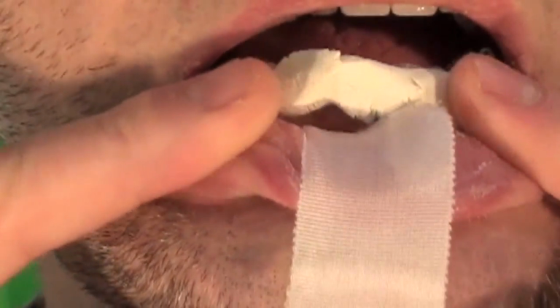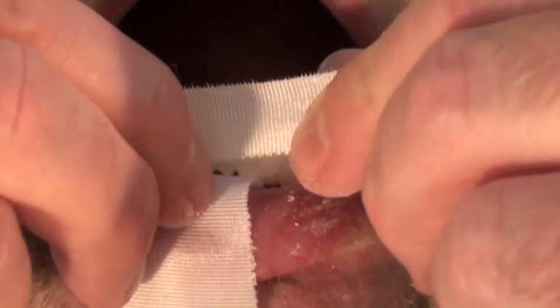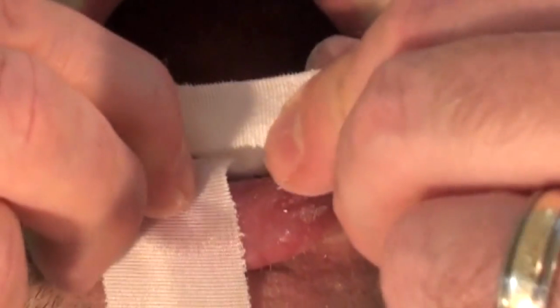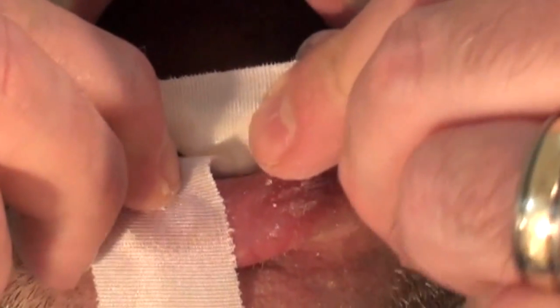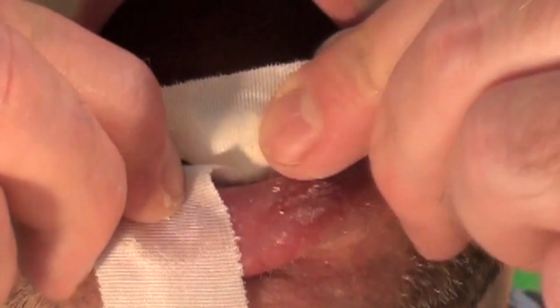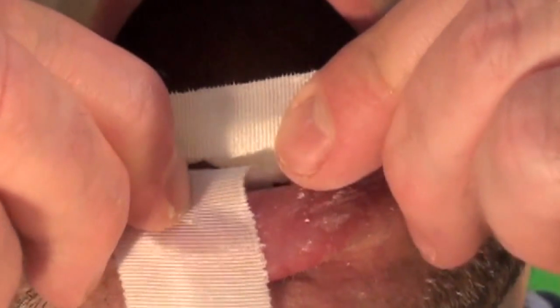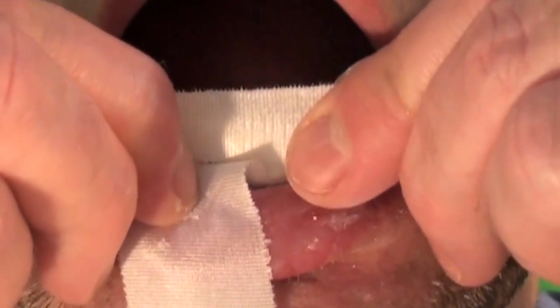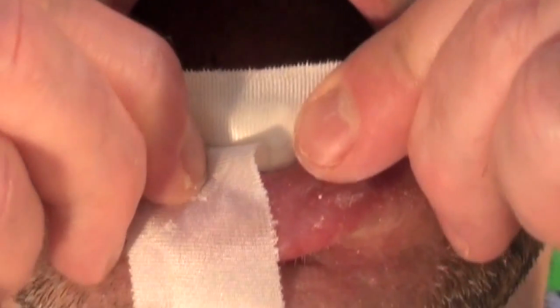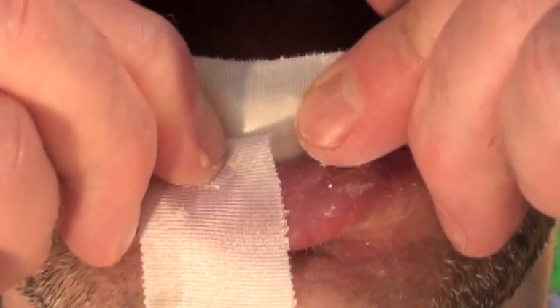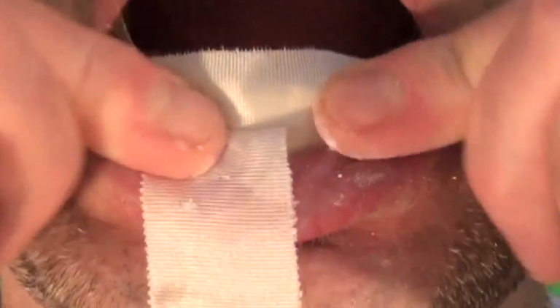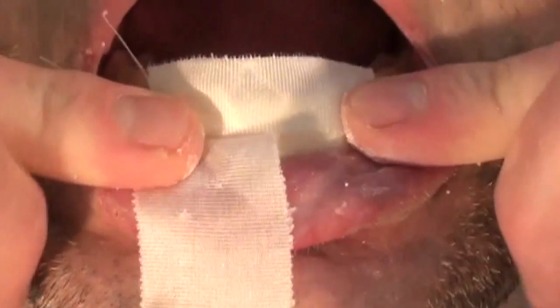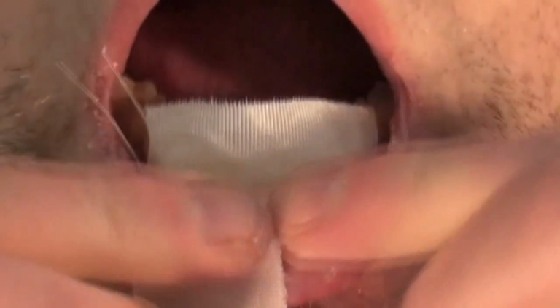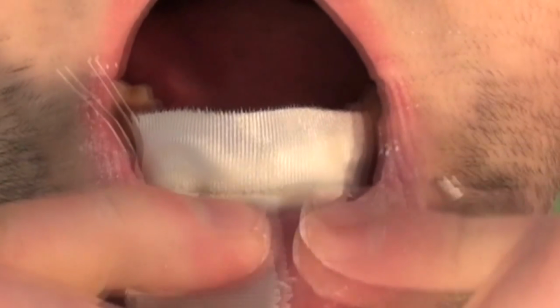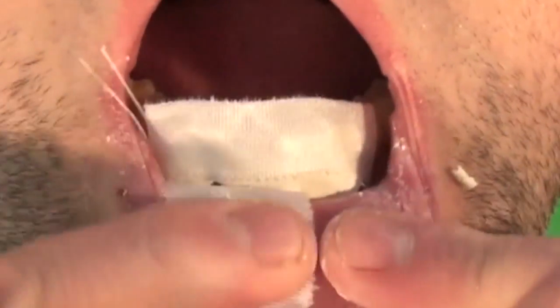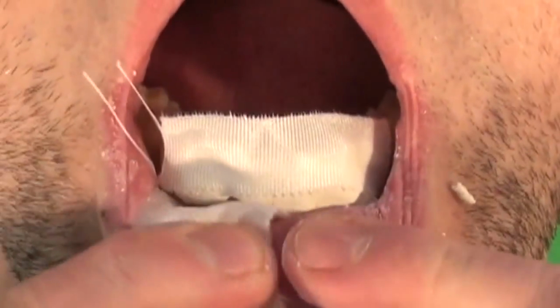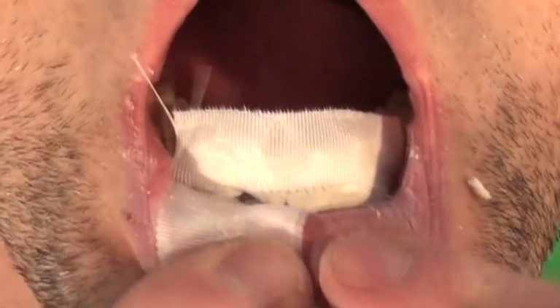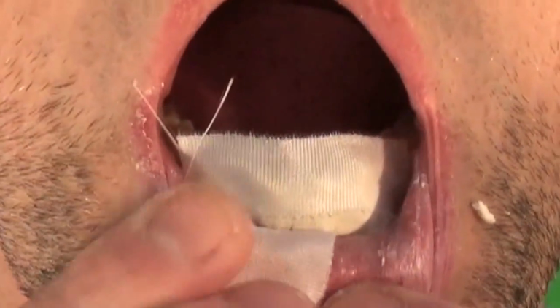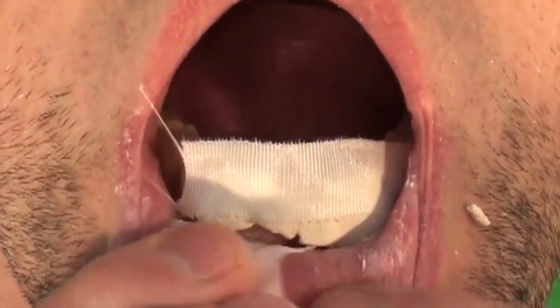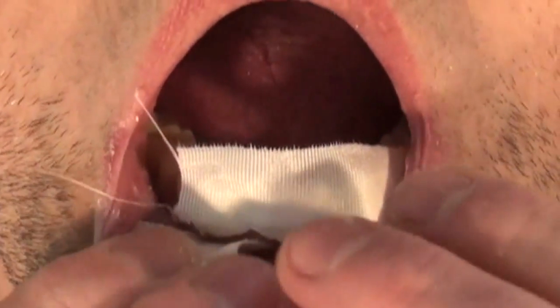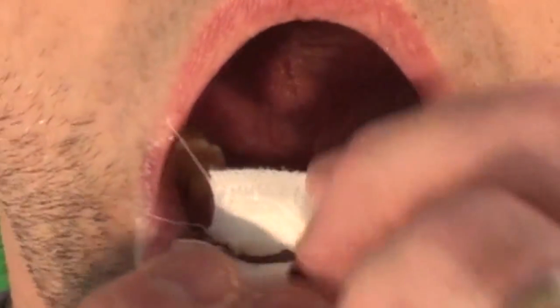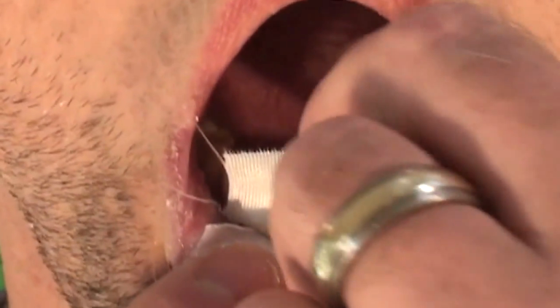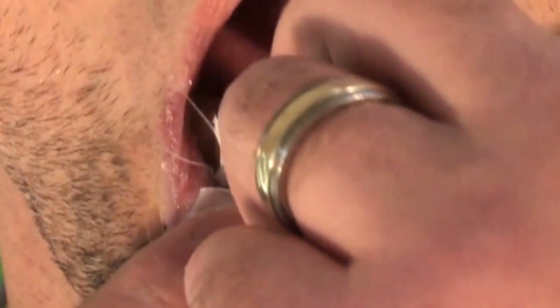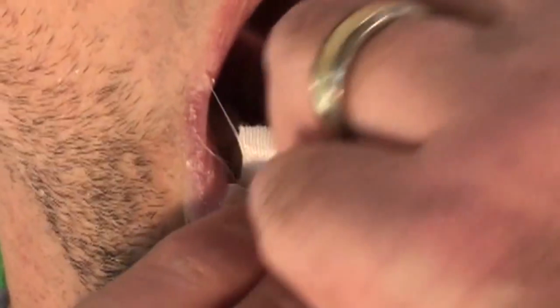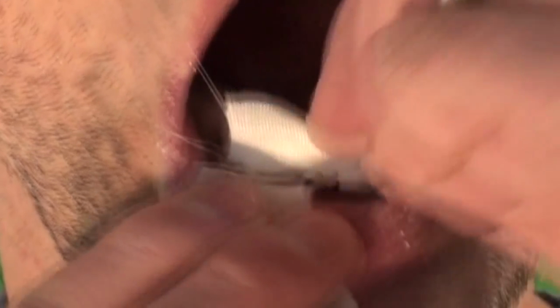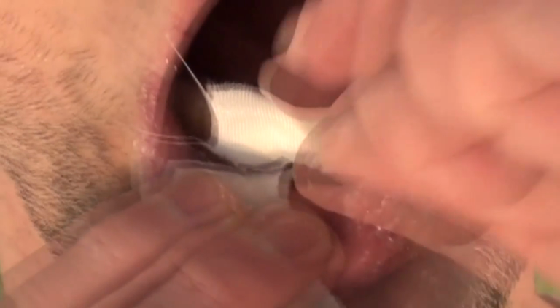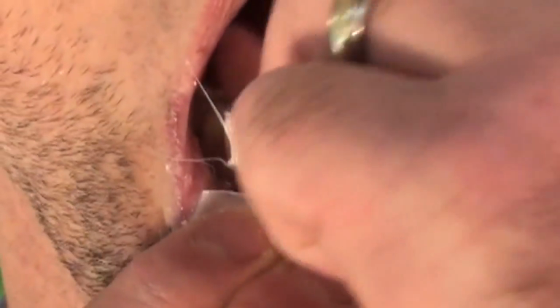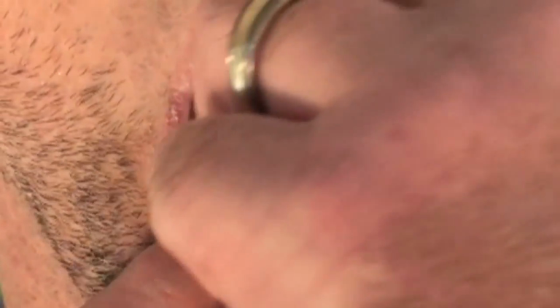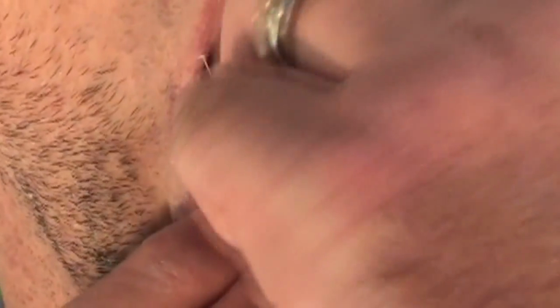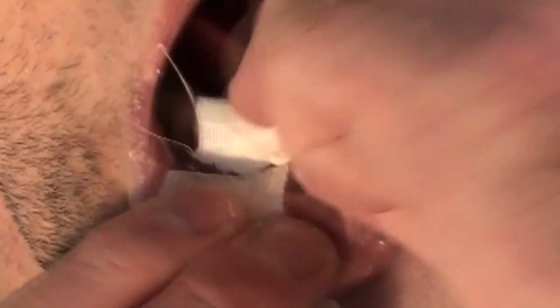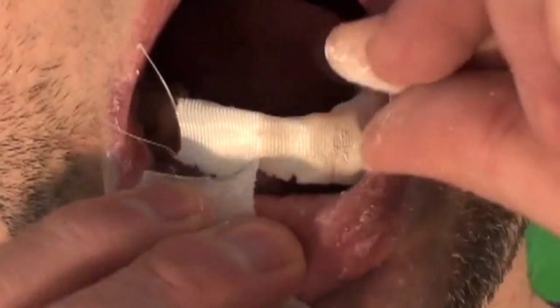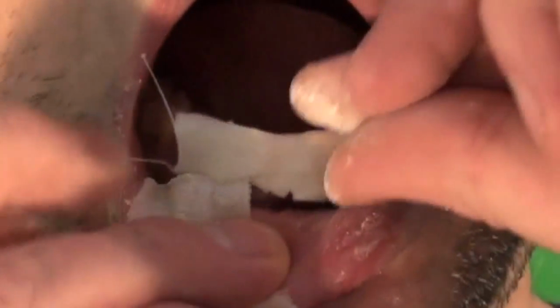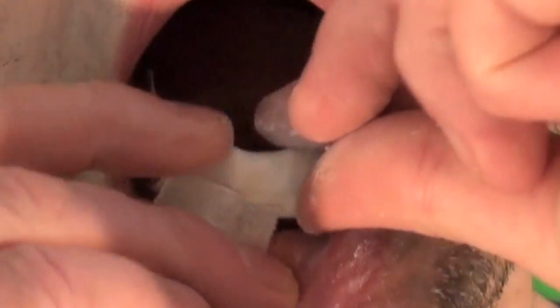Because Dentemp is crumbly, if the patient is not going to the dentist right away, sometimes I will put a piece of silk tape over the Dentemp to provide a little extra structural support.